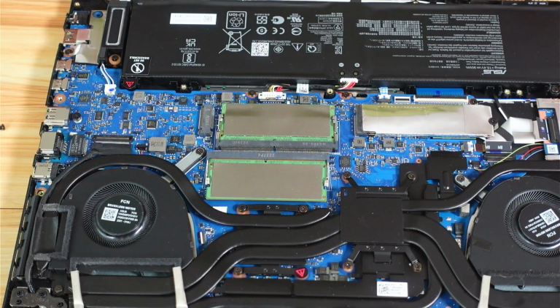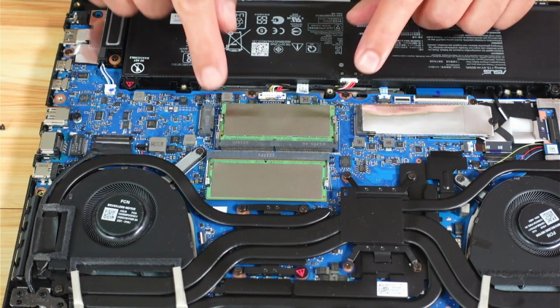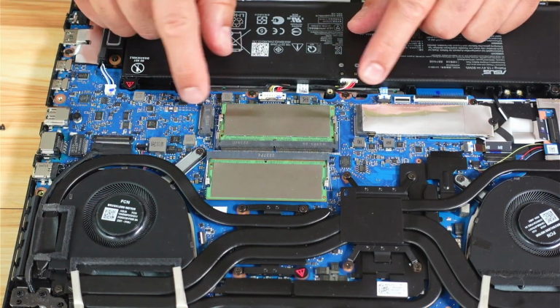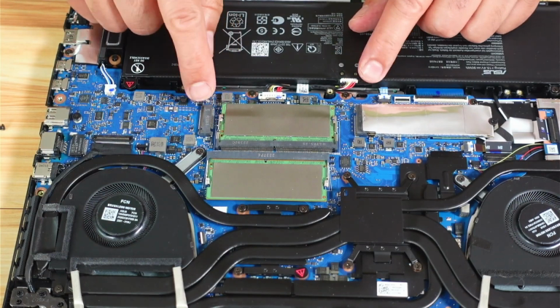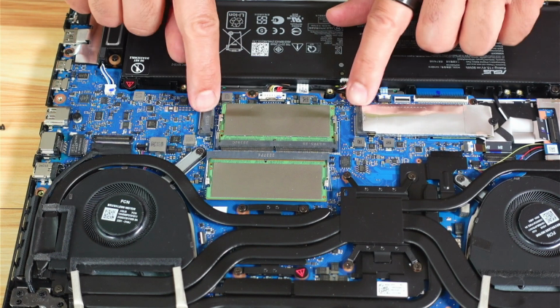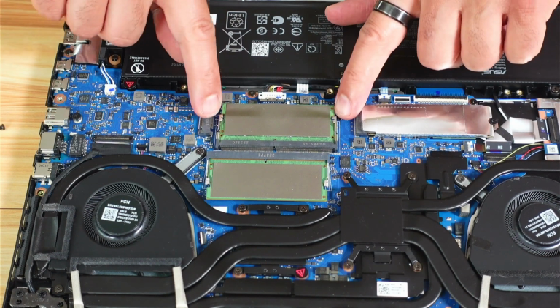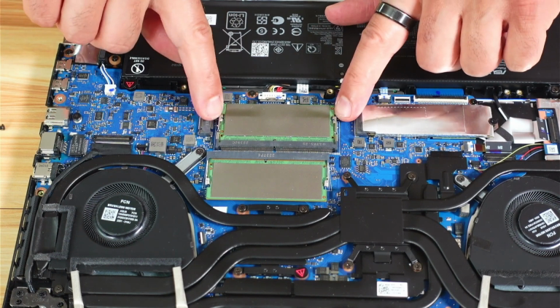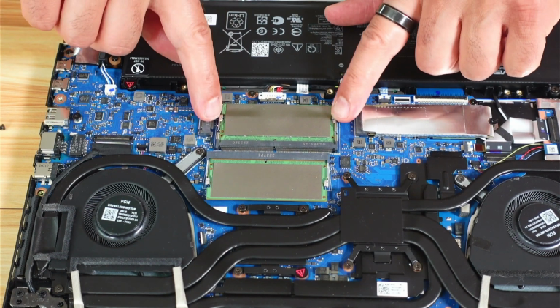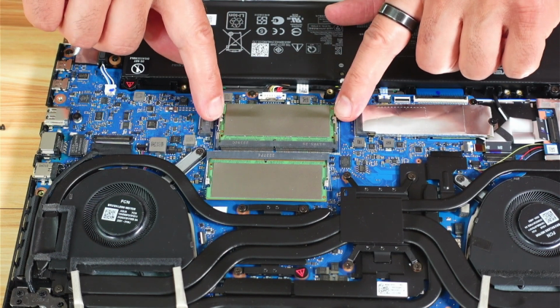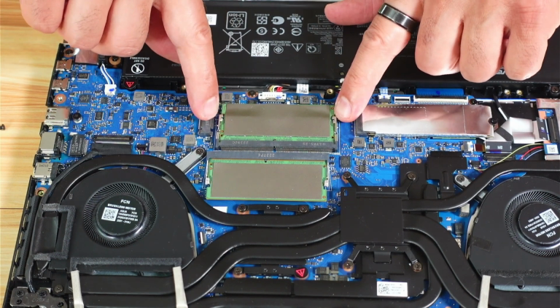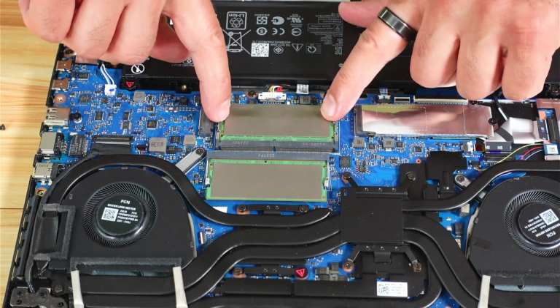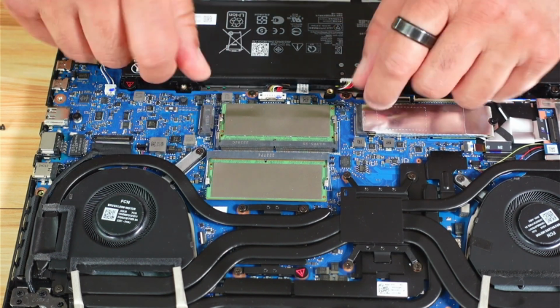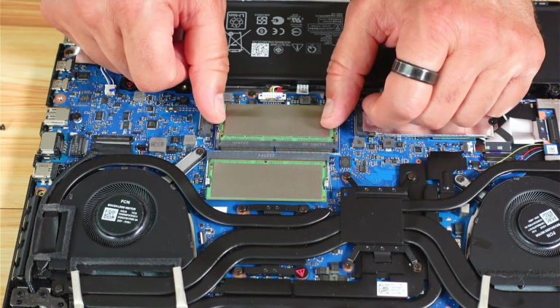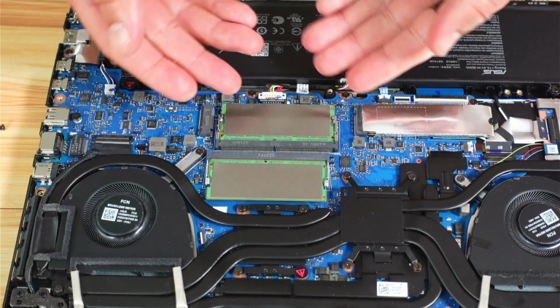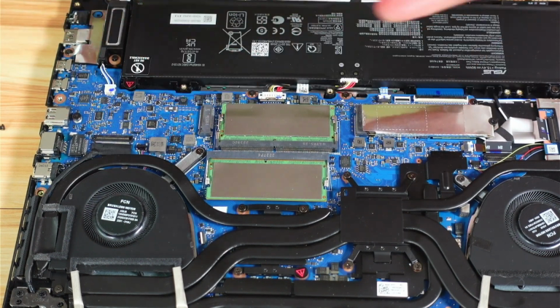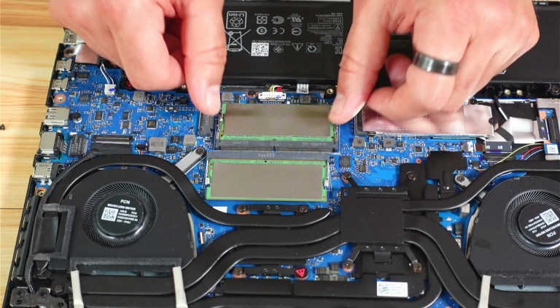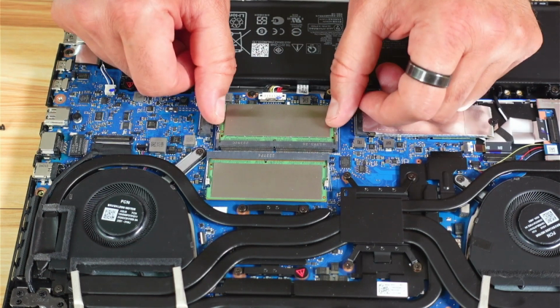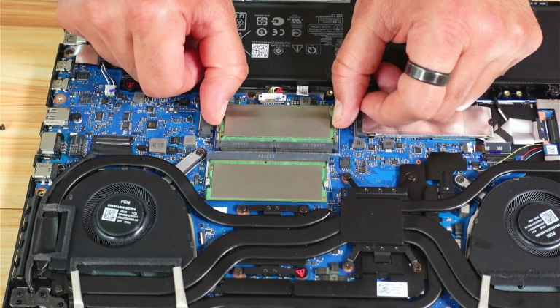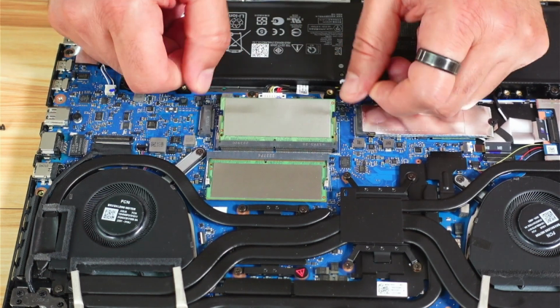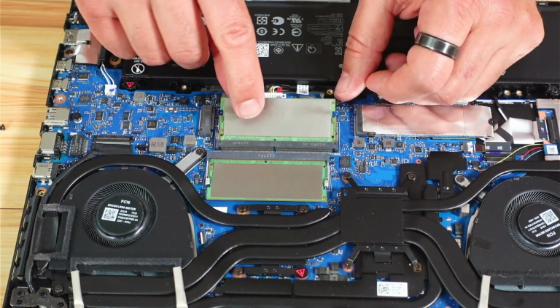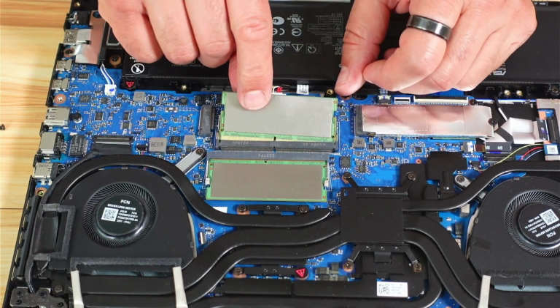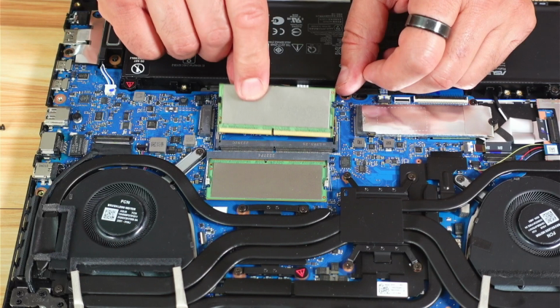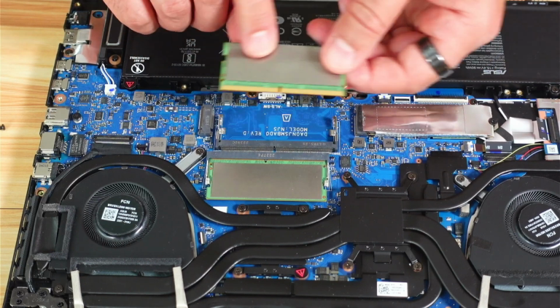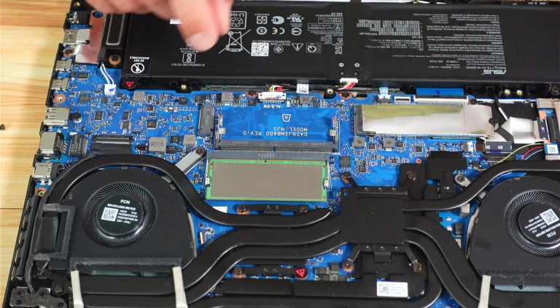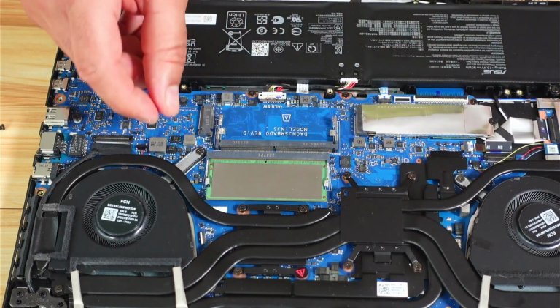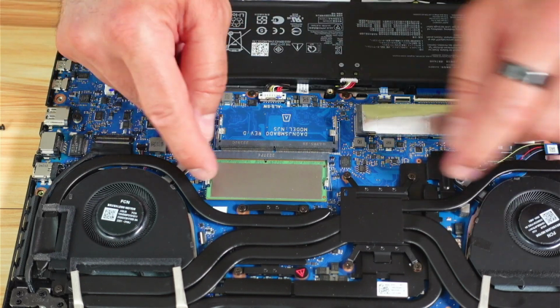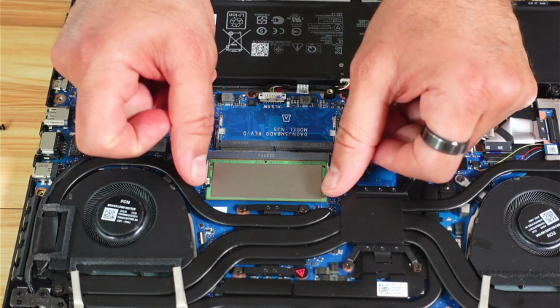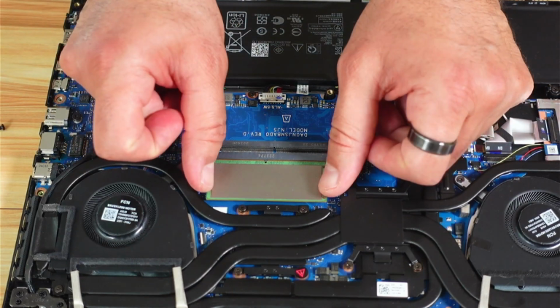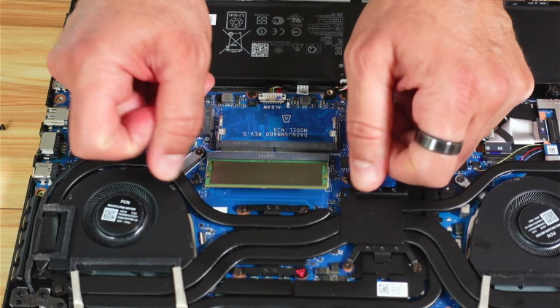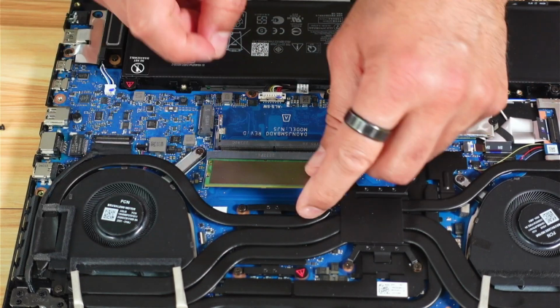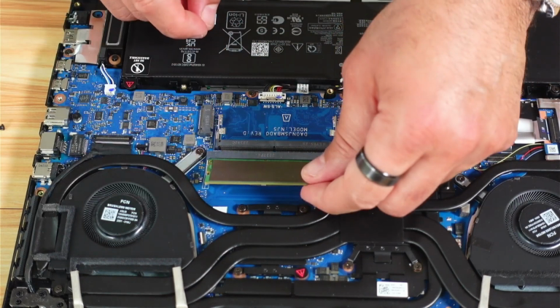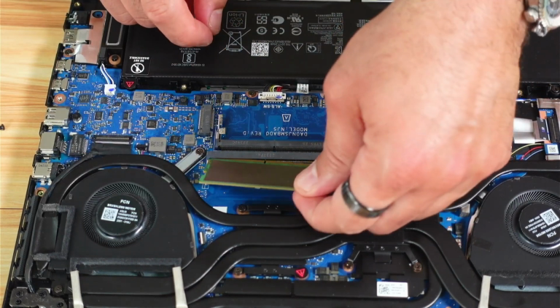To remove the RAM it's very easy. You see these two metal latches — open them like this and the RAM will pop up. Just remove it. And this is the second one — remove it too.